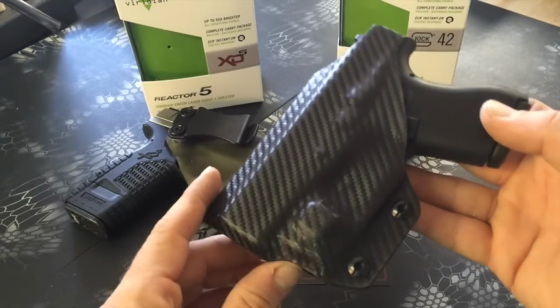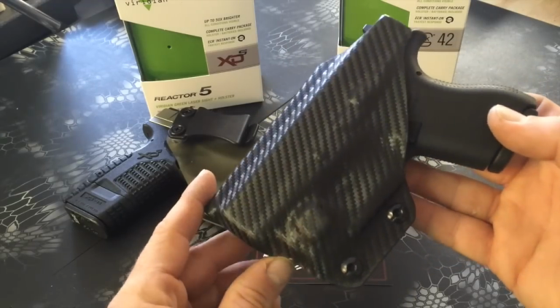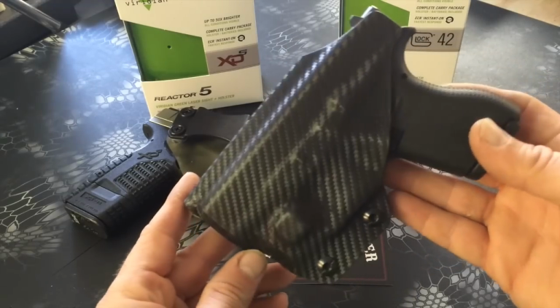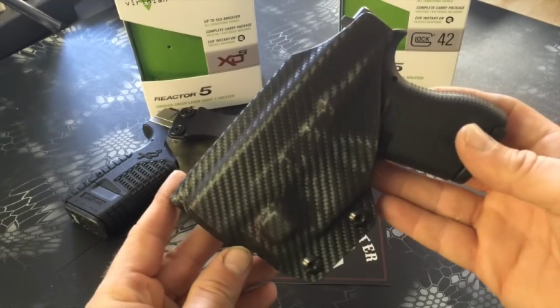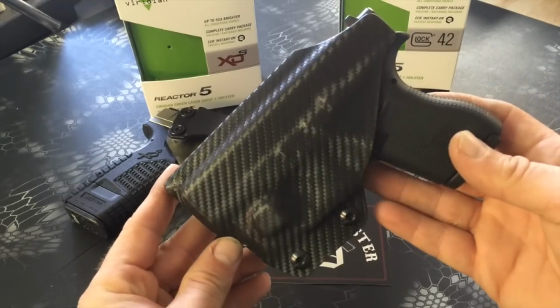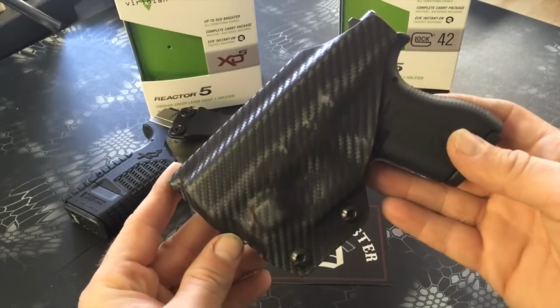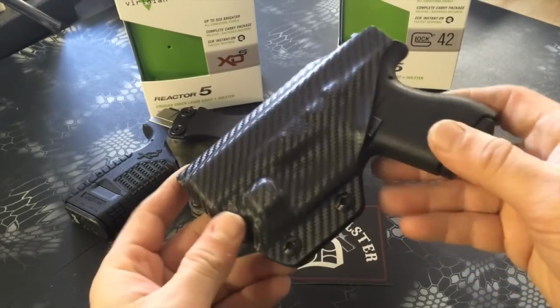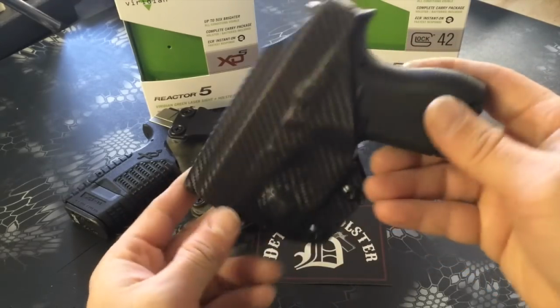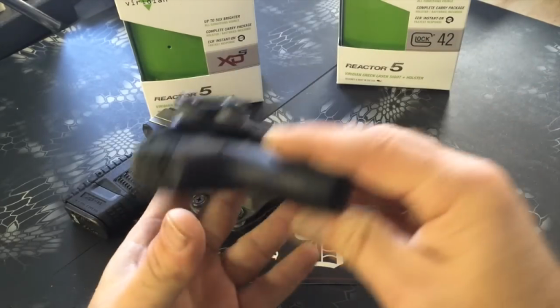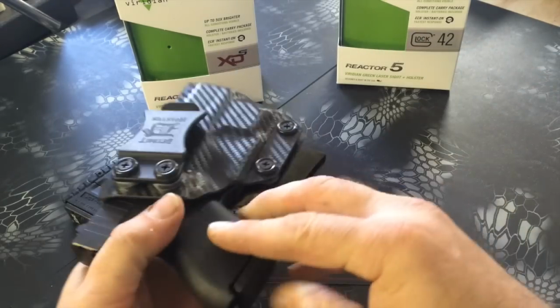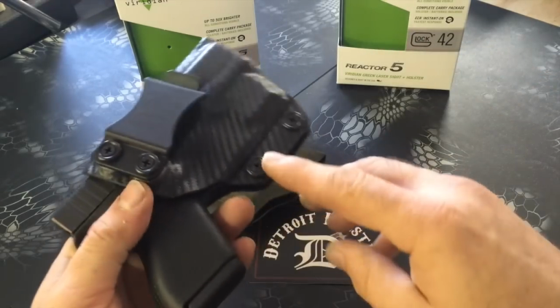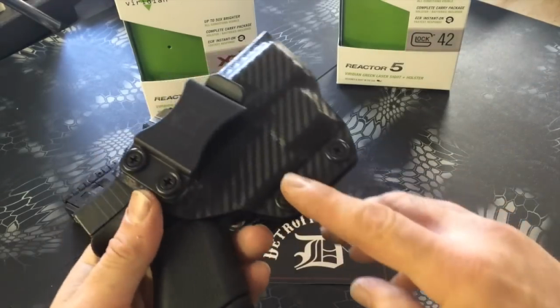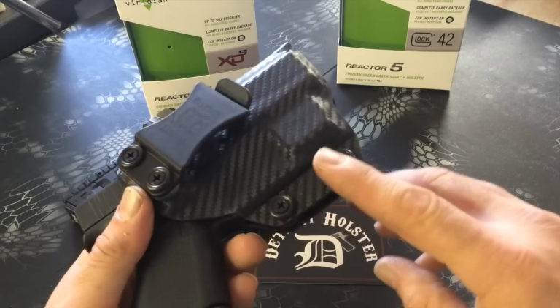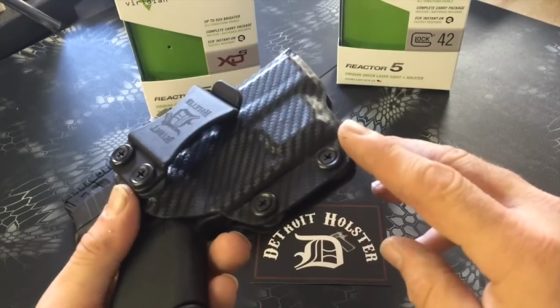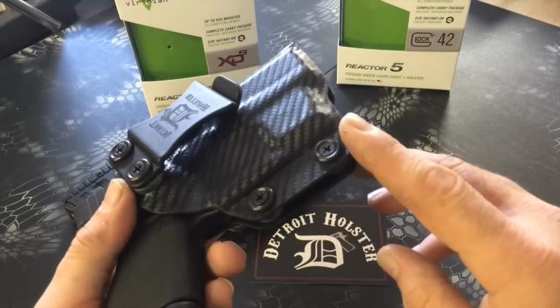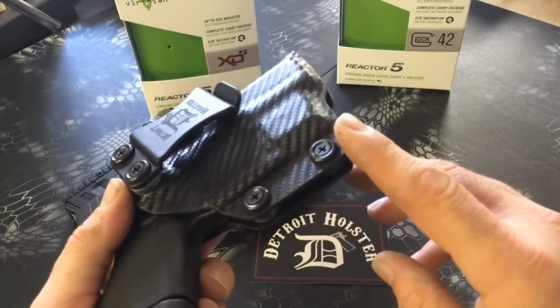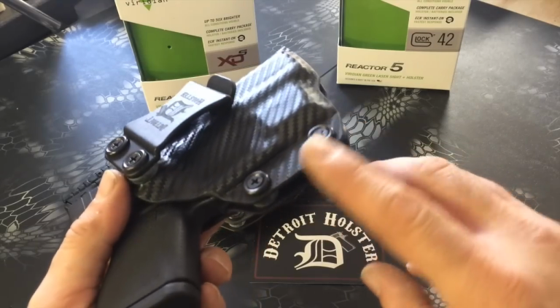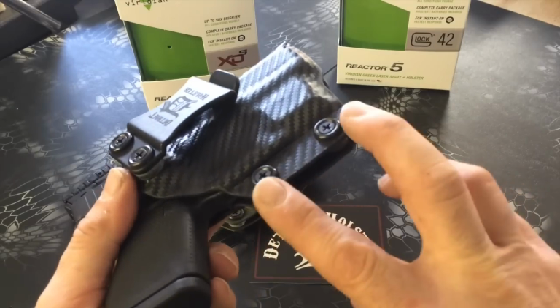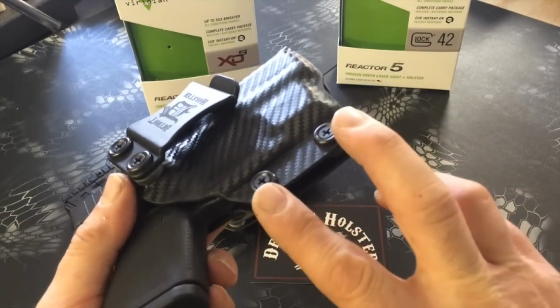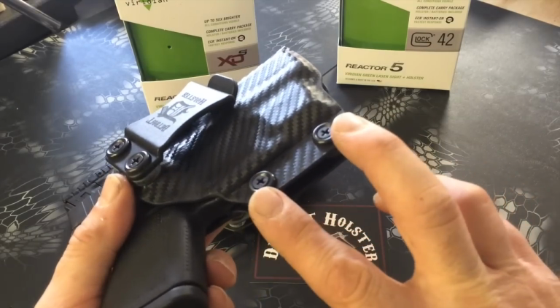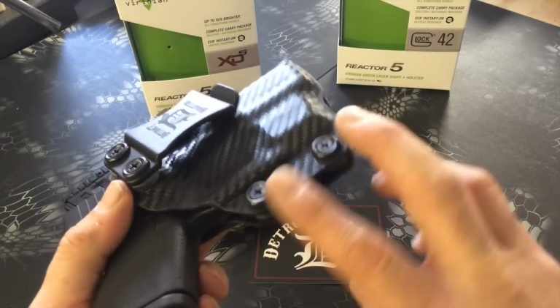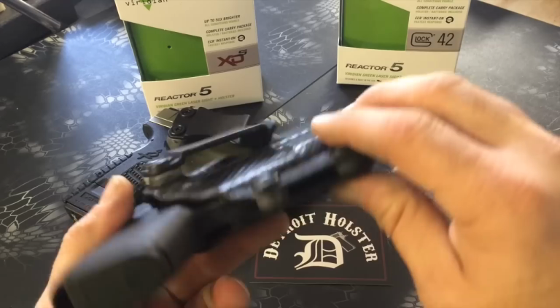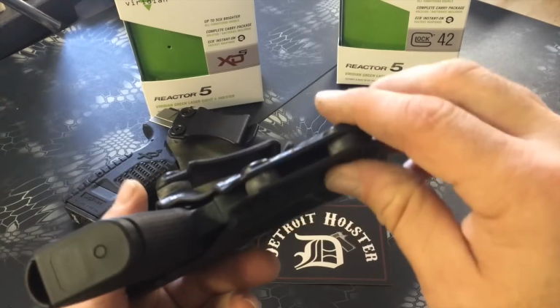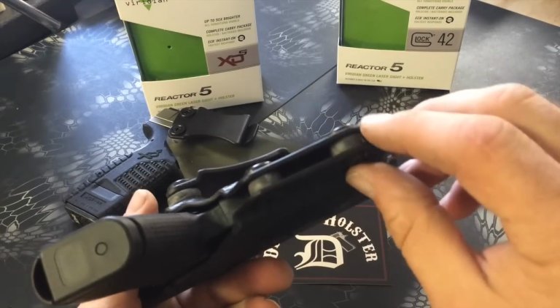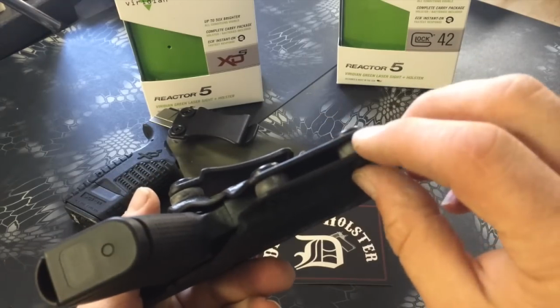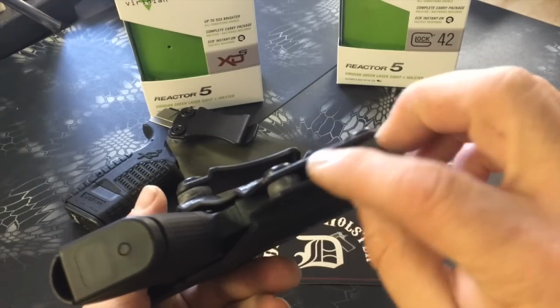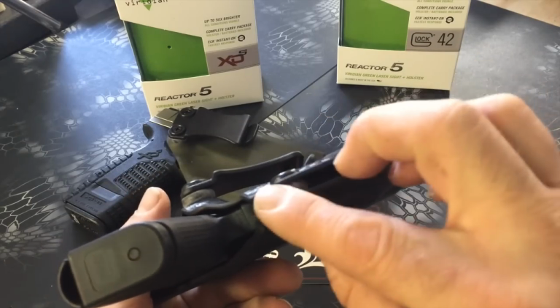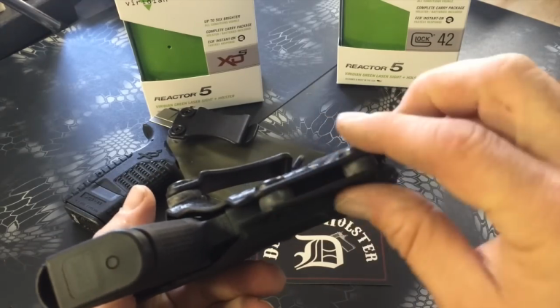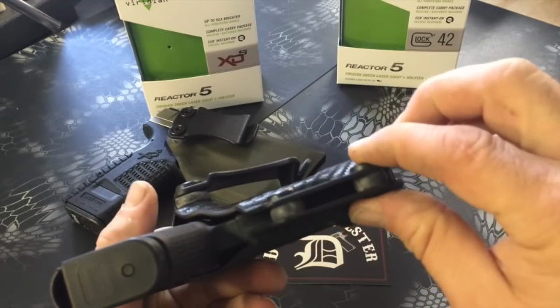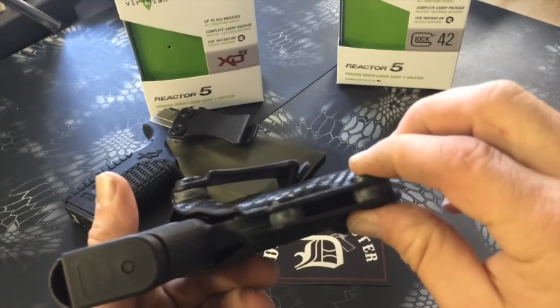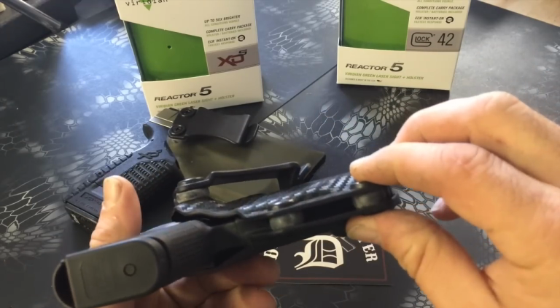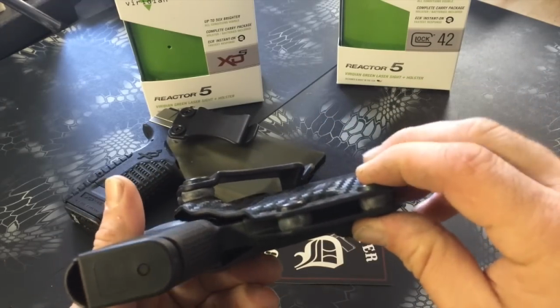They're very comfortable. They have adjustable retention with usually two screws with a rubber grommet that compresses and holds the tension.